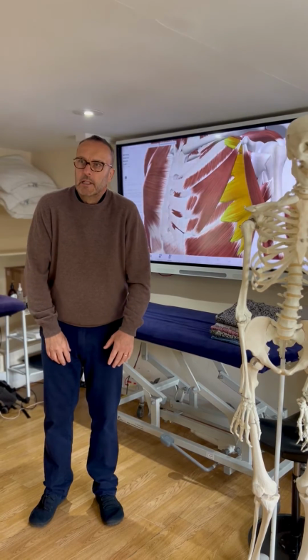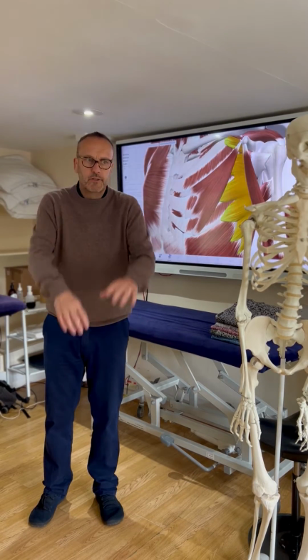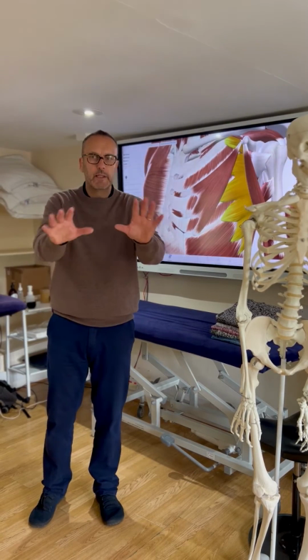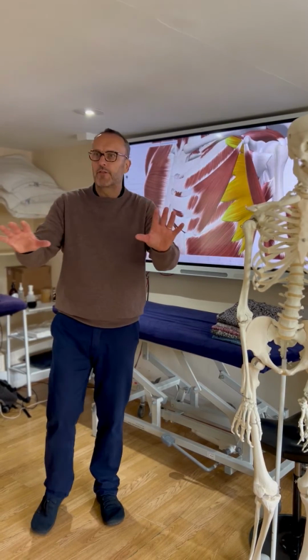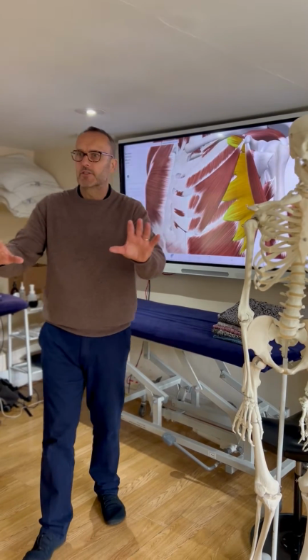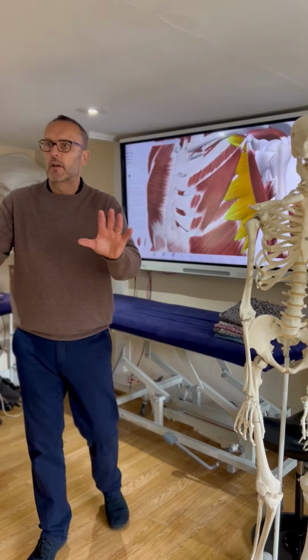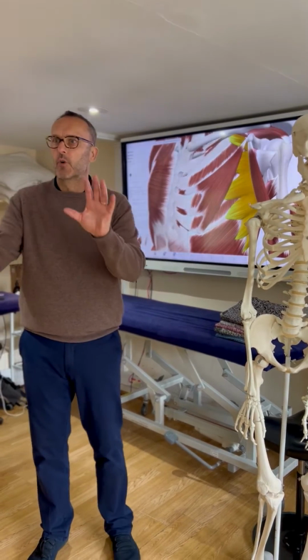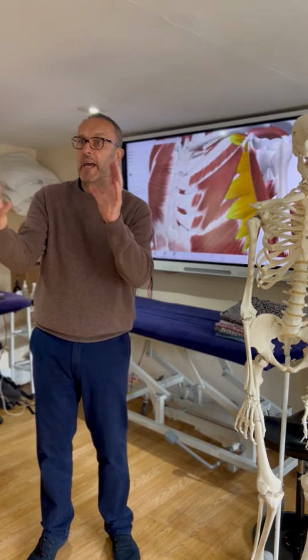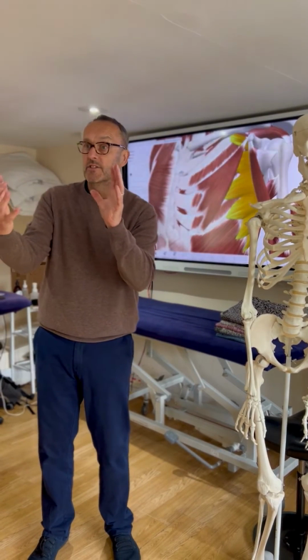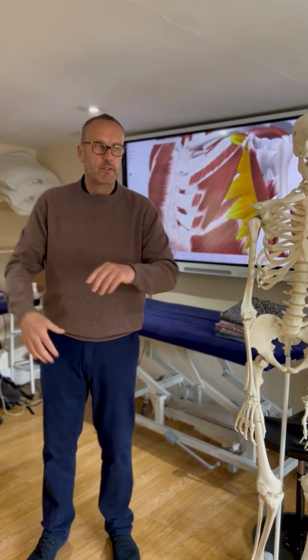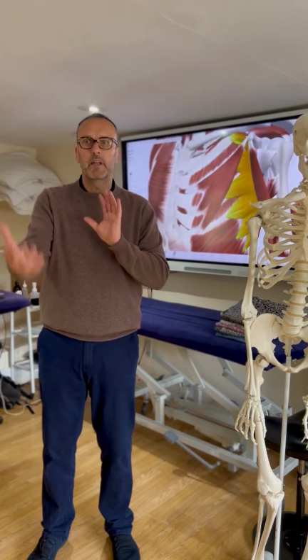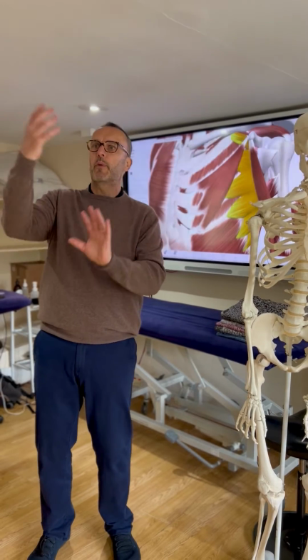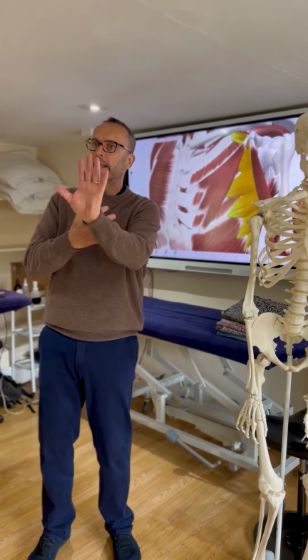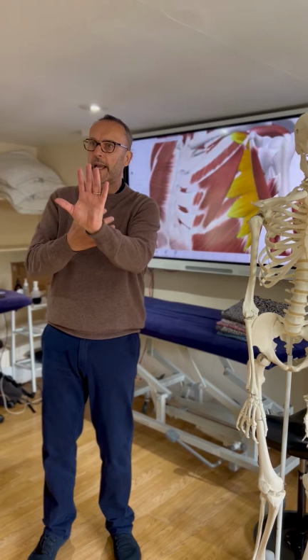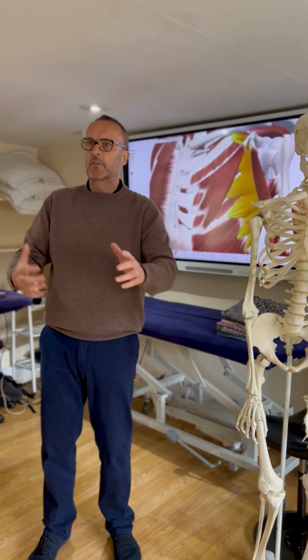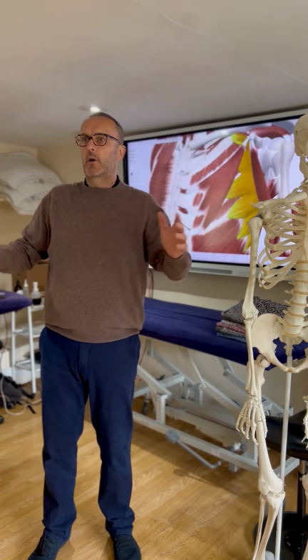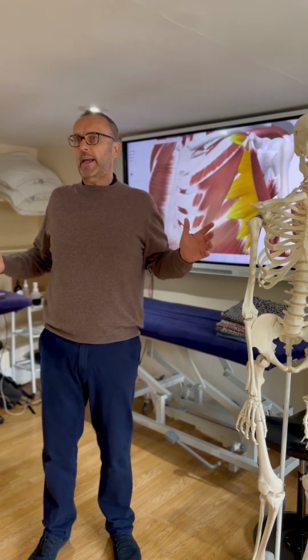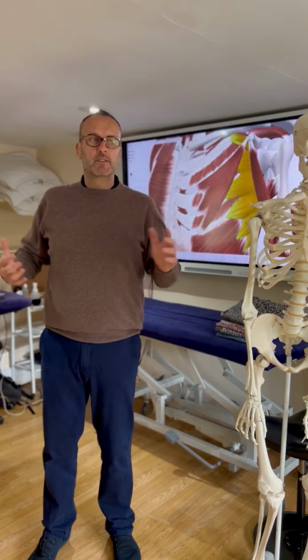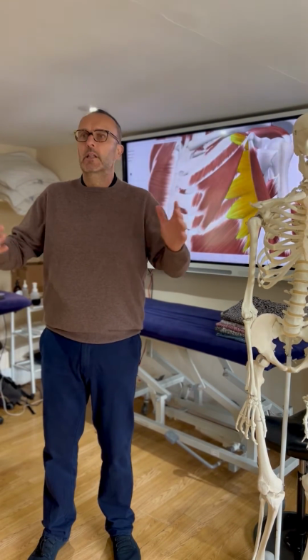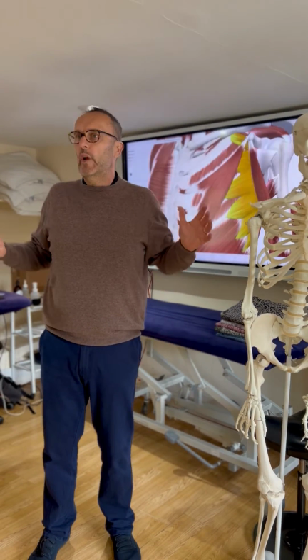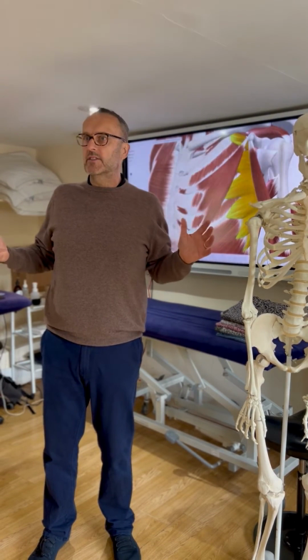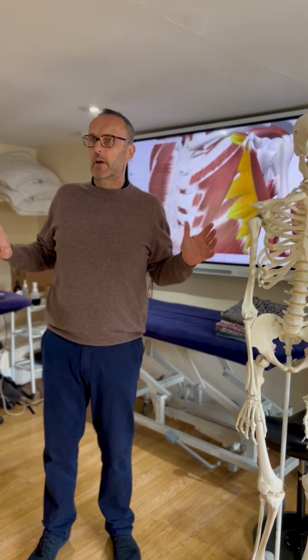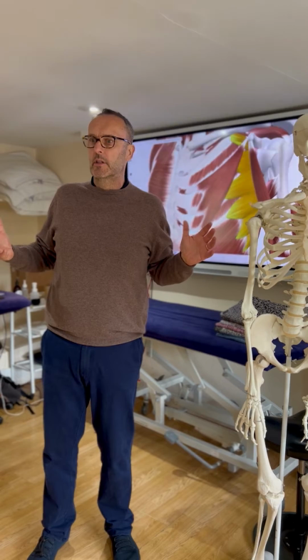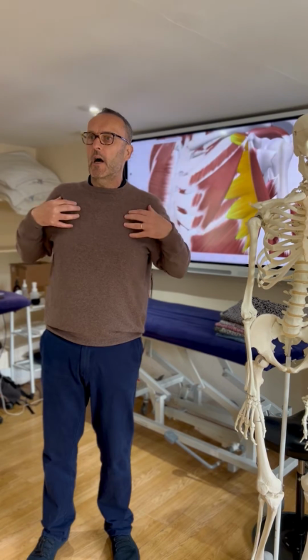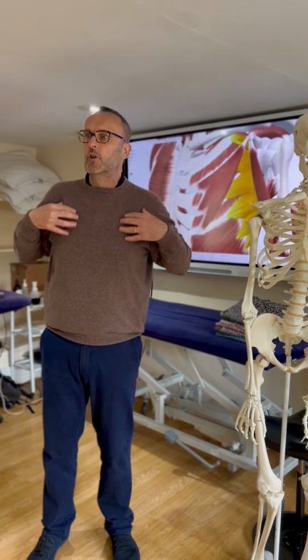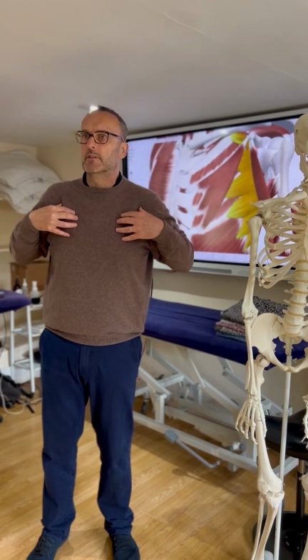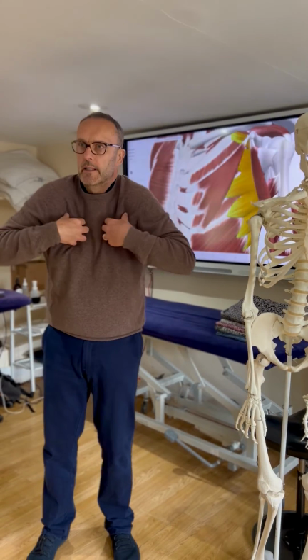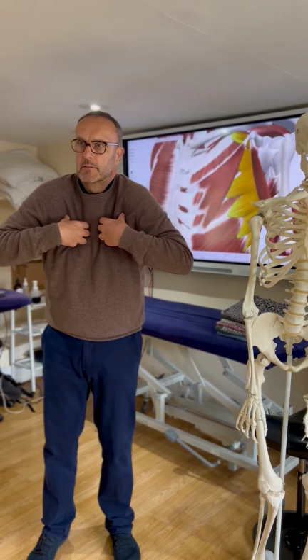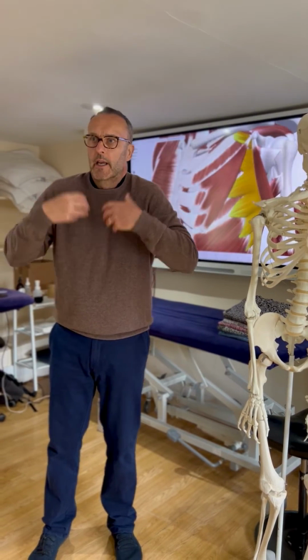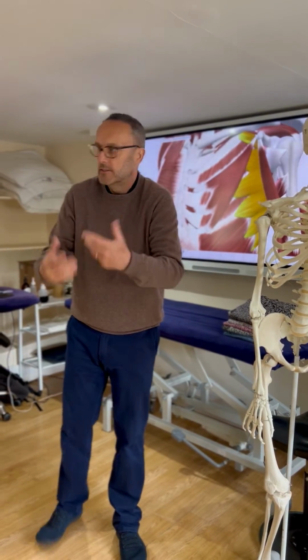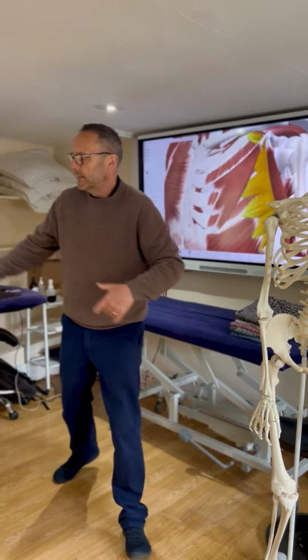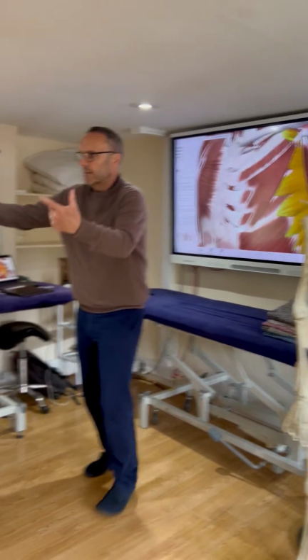We know enough about muscles to know they've got to work in pairs. So the muscles behind the back have got to hold us back. There's weakness in those and over-dominance in these — hence we get this rounded posture.